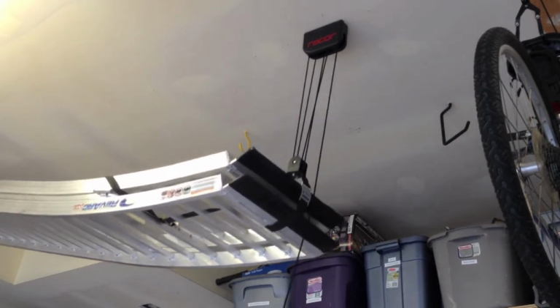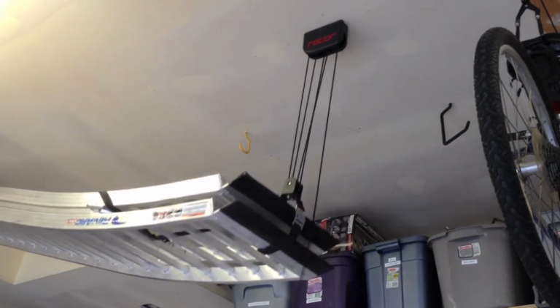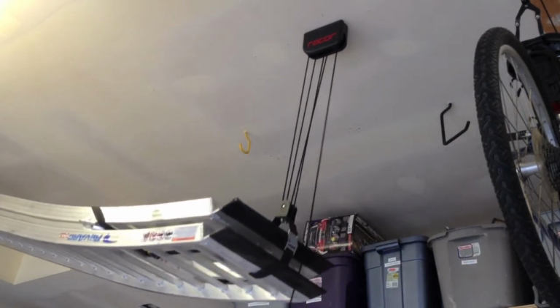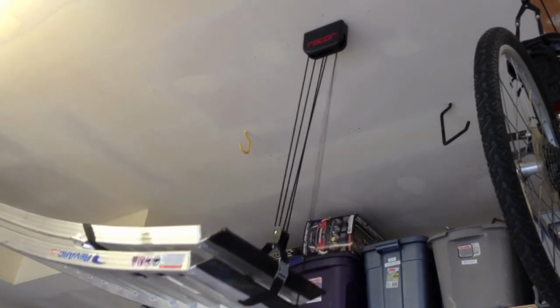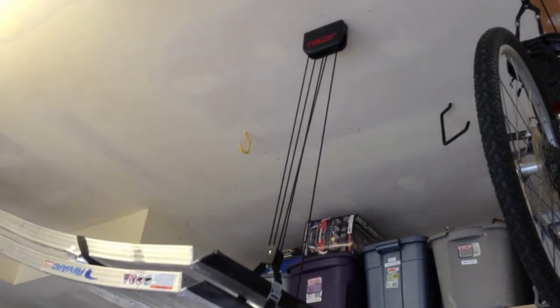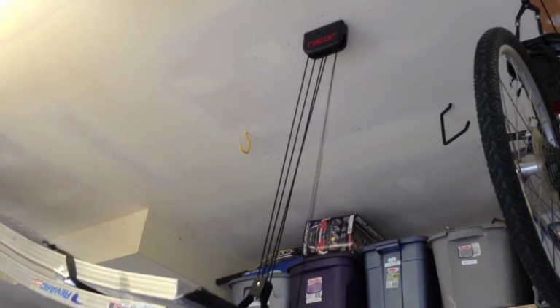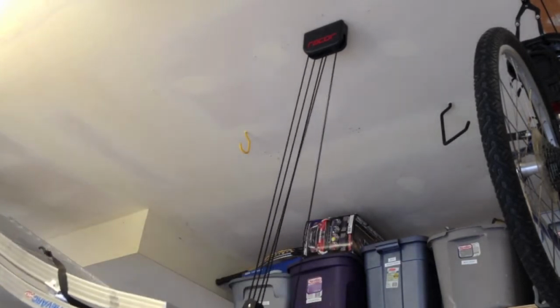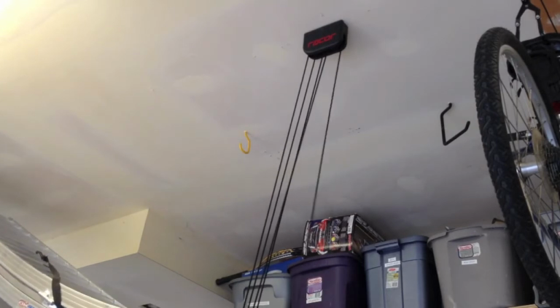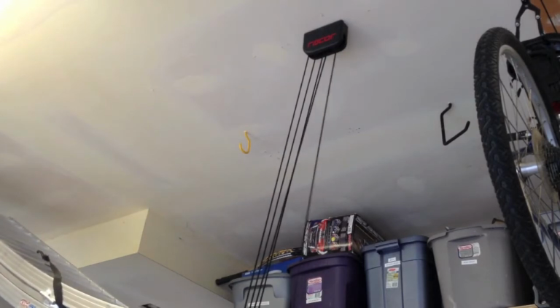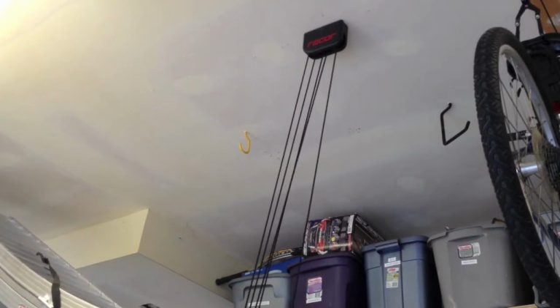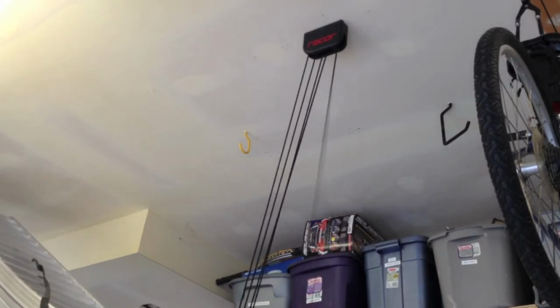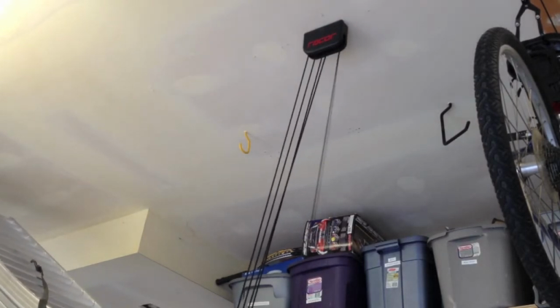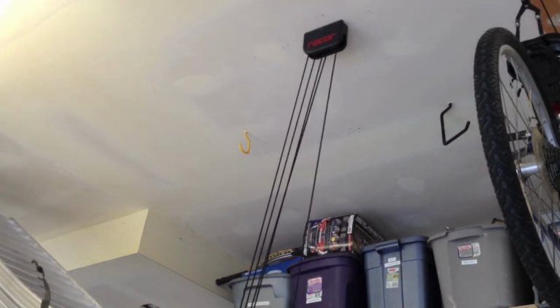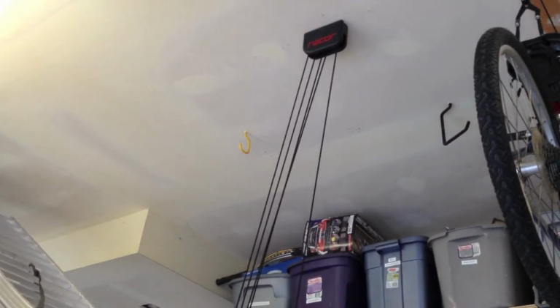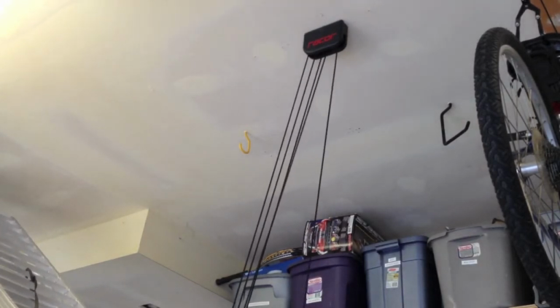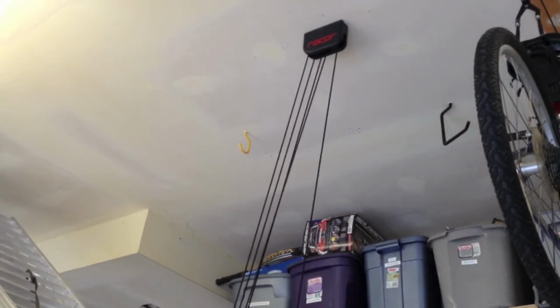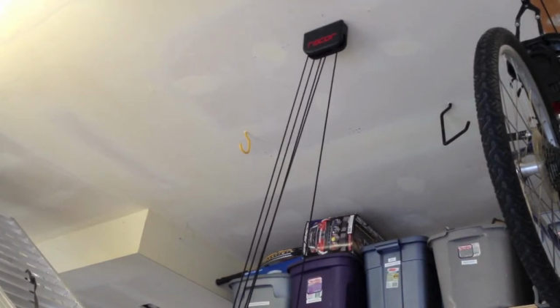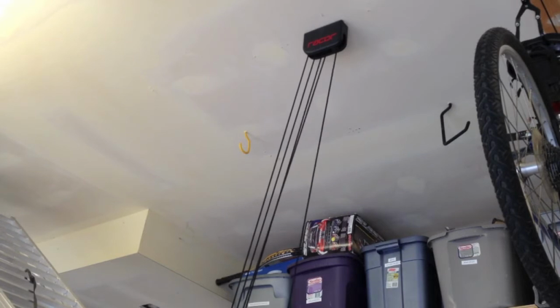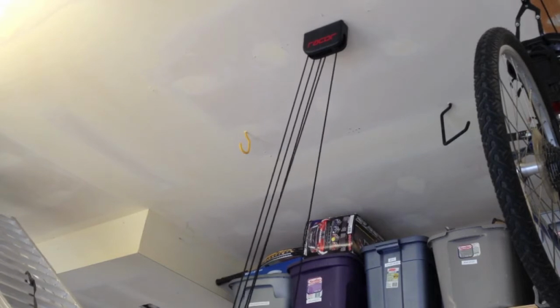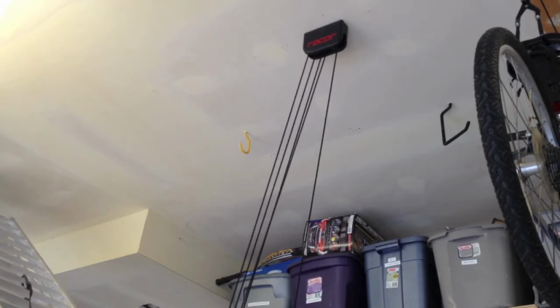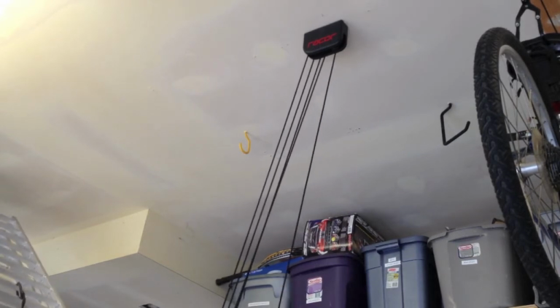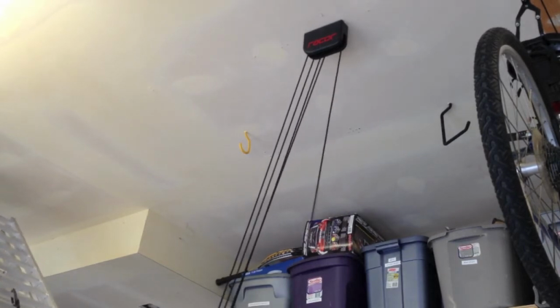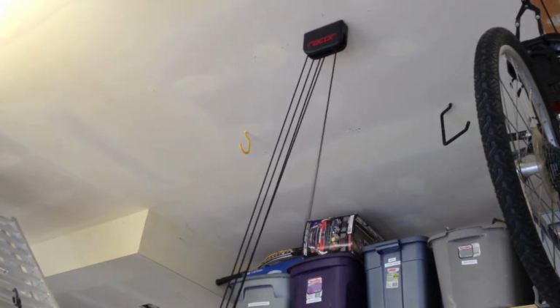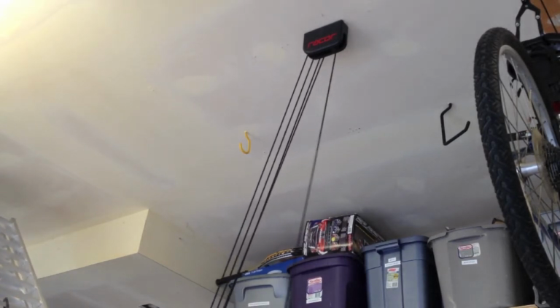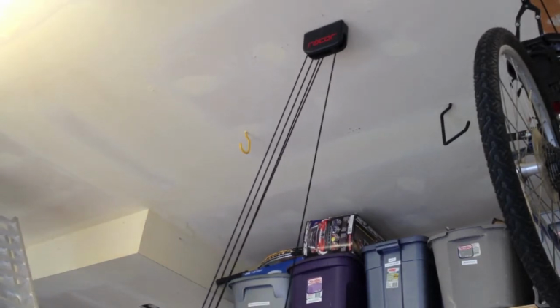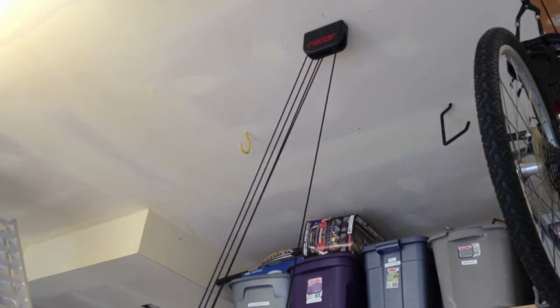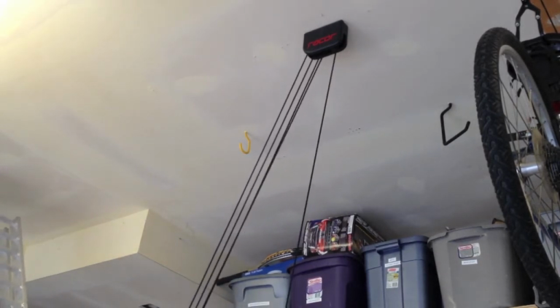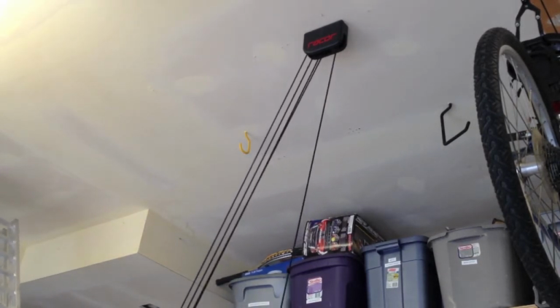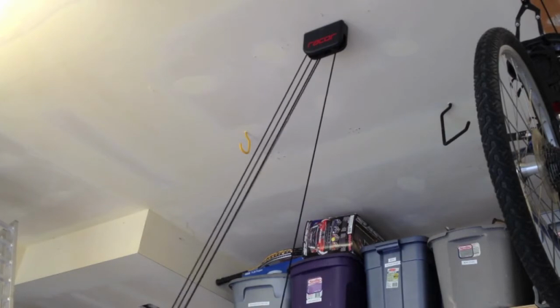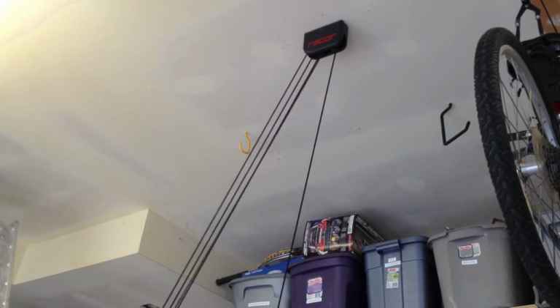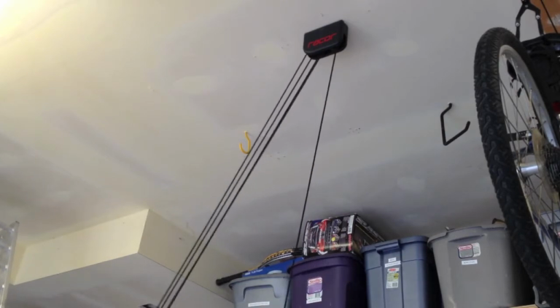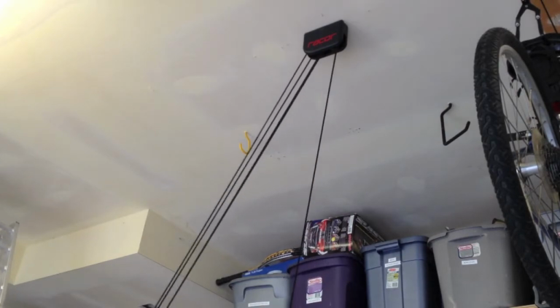Because of the mechanical advantage, these 48-pound ramps are feeling like maybe five pounds. It uses three pulleys, I believe. And as you can see, they come down just like that.